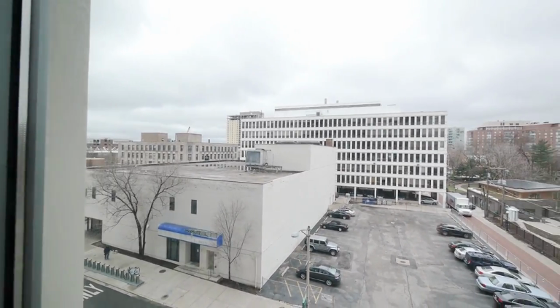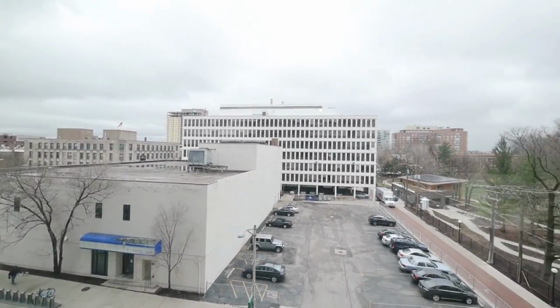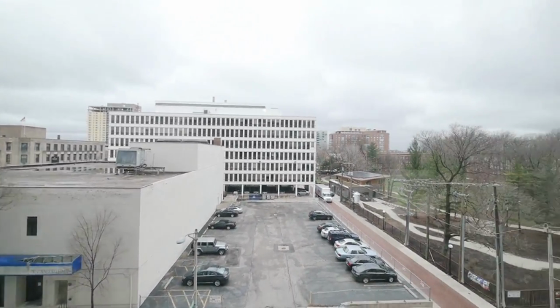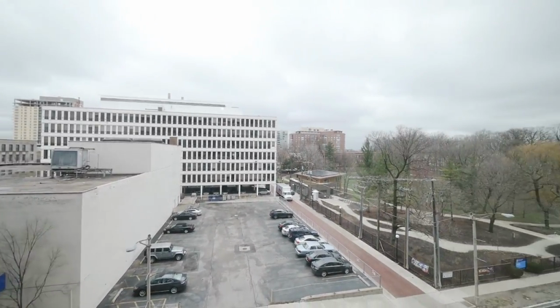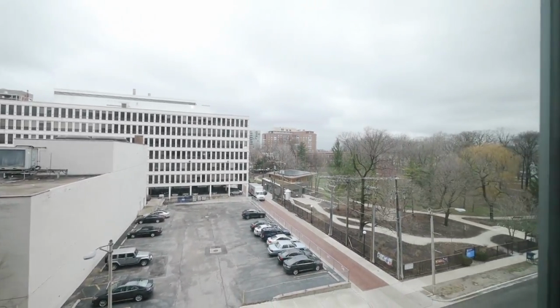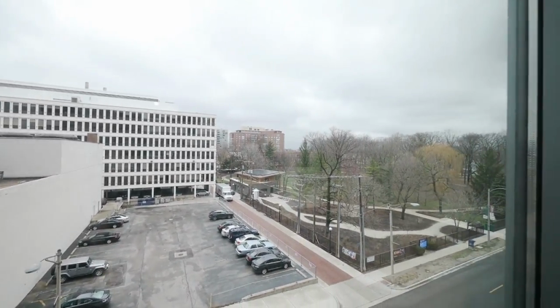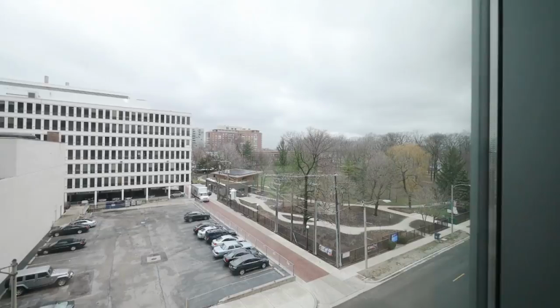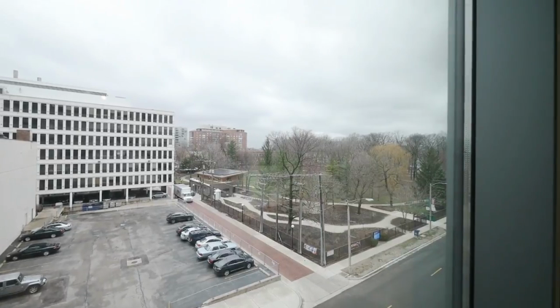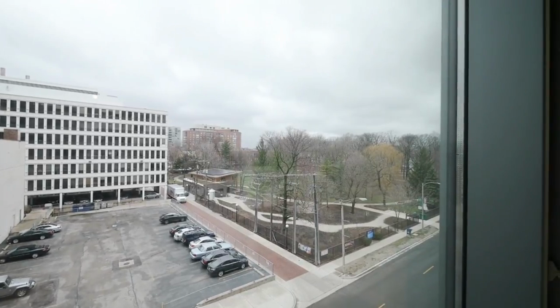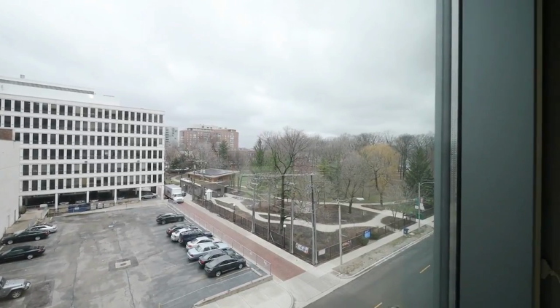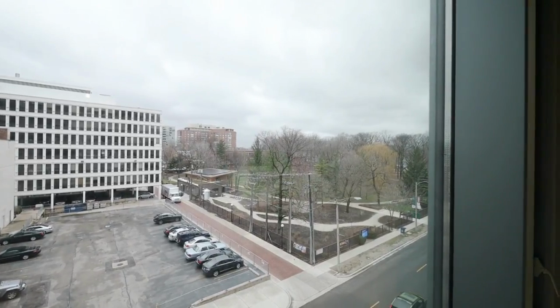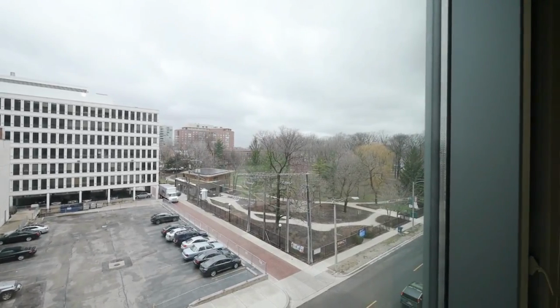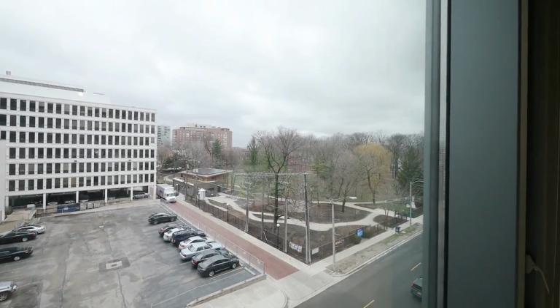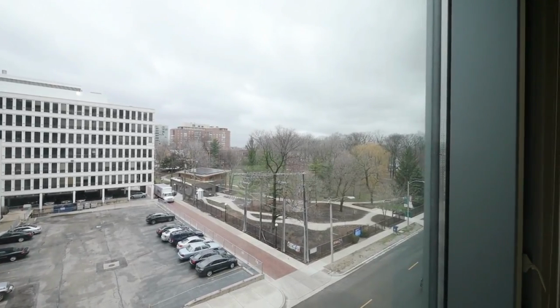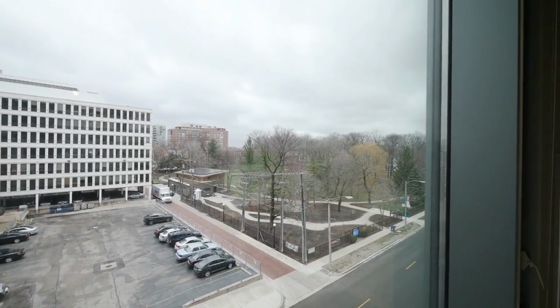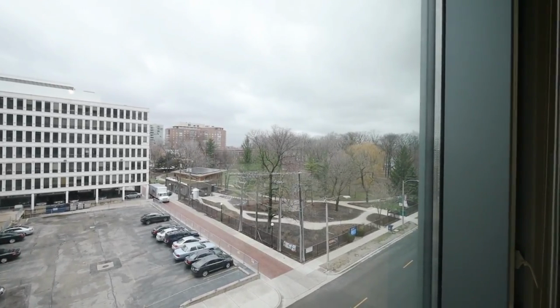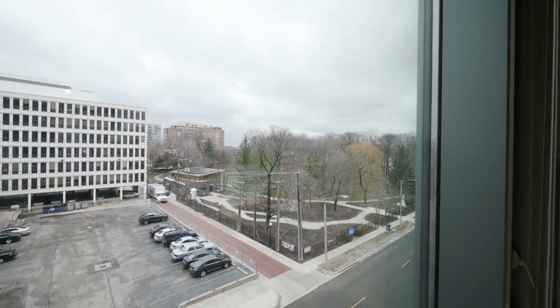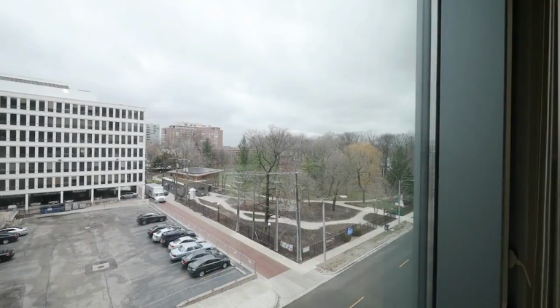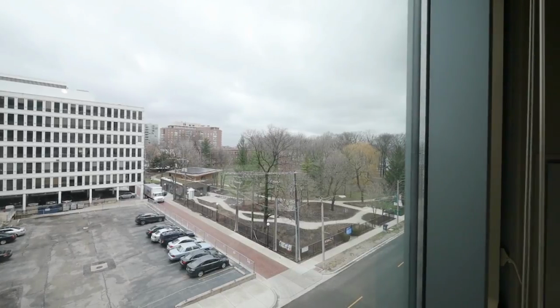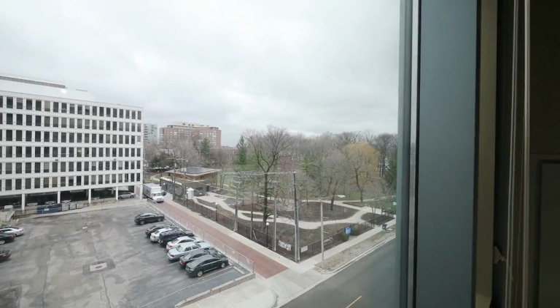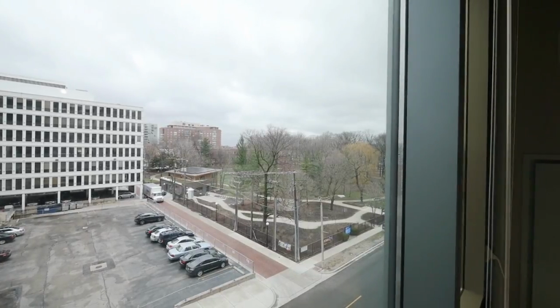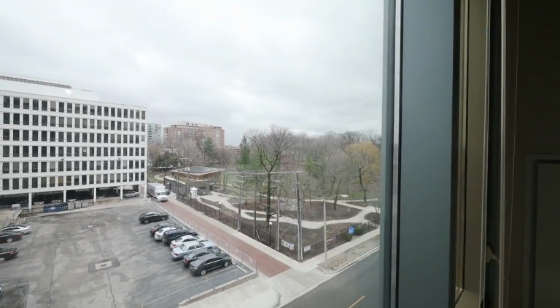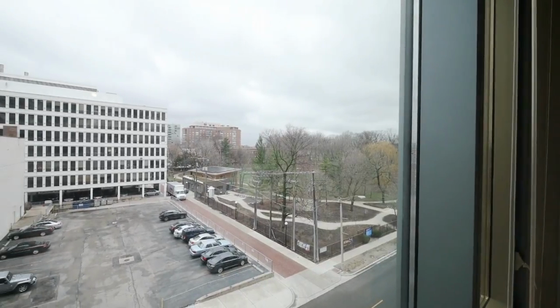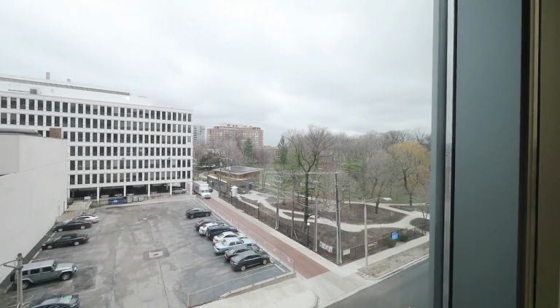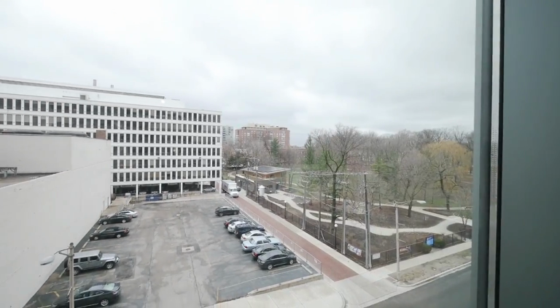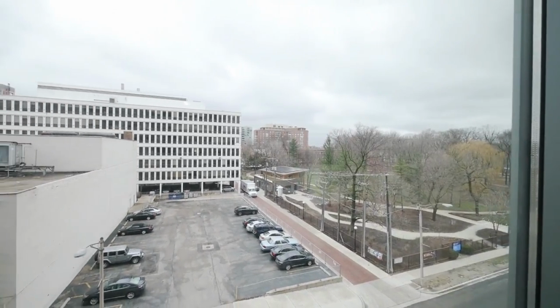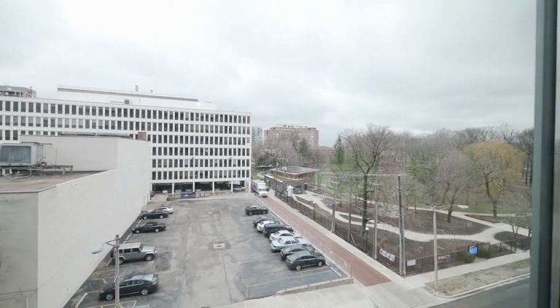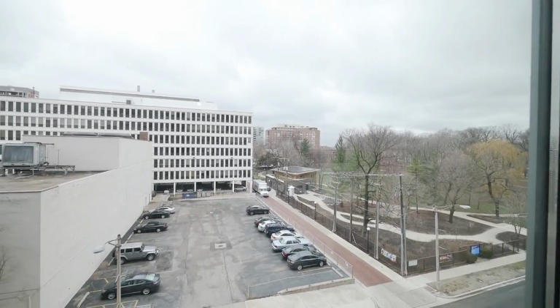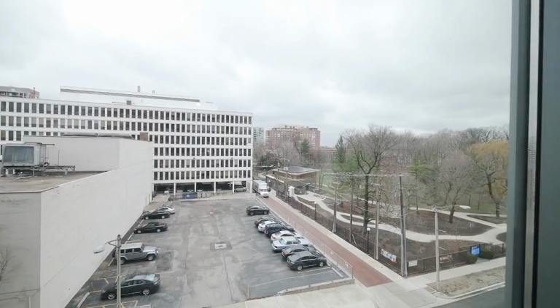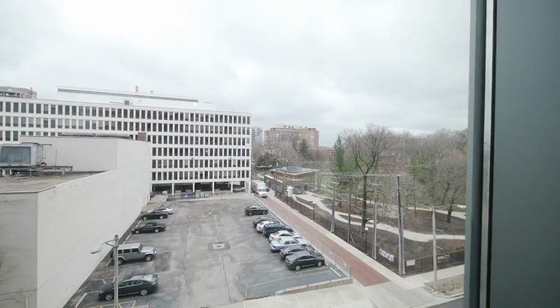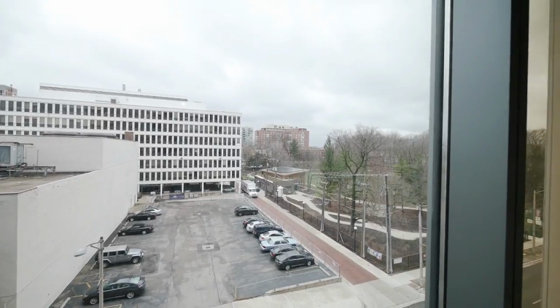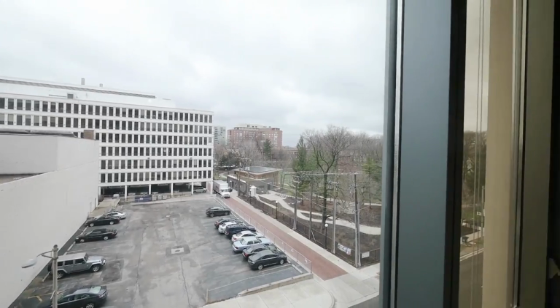And then off to the right, you're looking at a tranquil park across the street. And if you're looking a little further north, you'll see the Frank Lloyd Wright Historic District. Facing west here, so you're going to have great afternoon light.